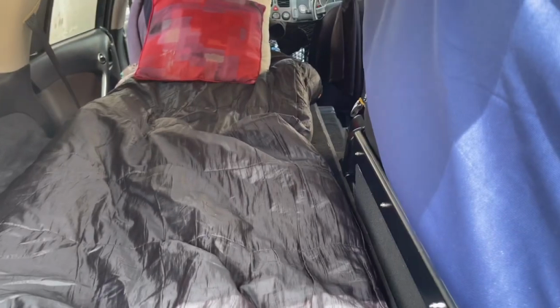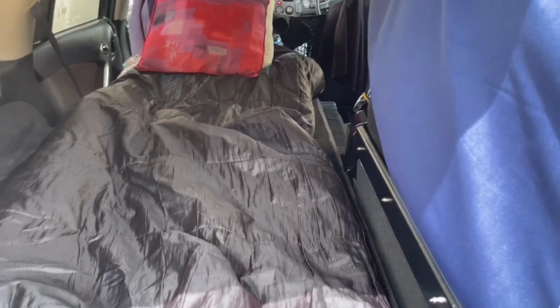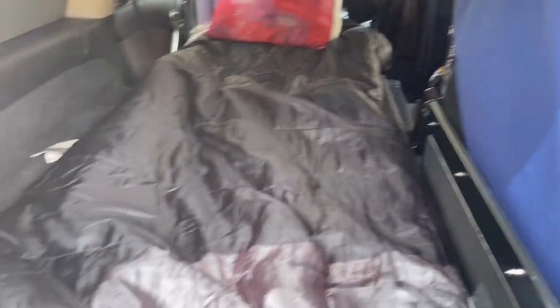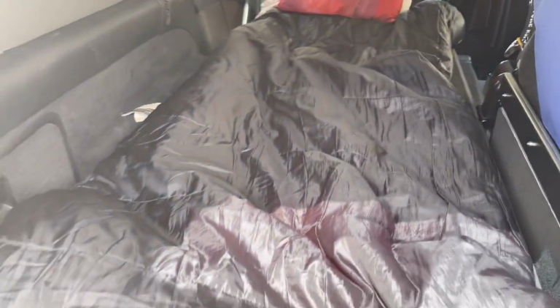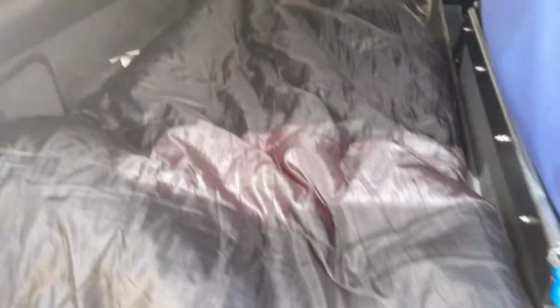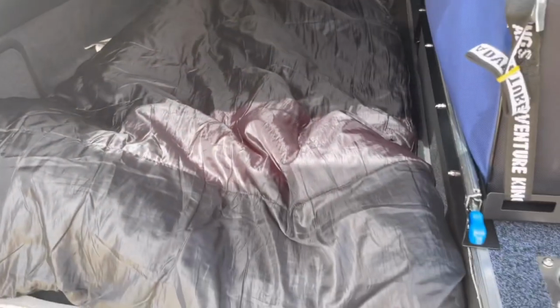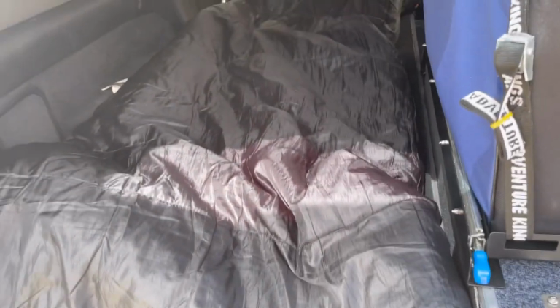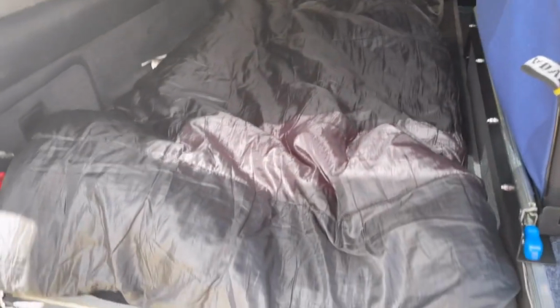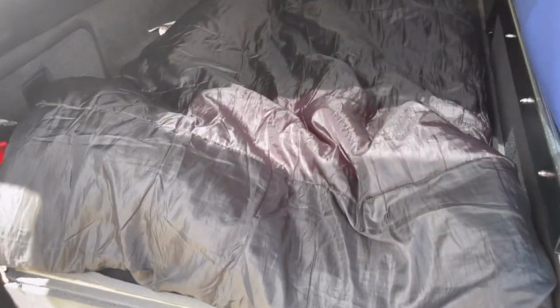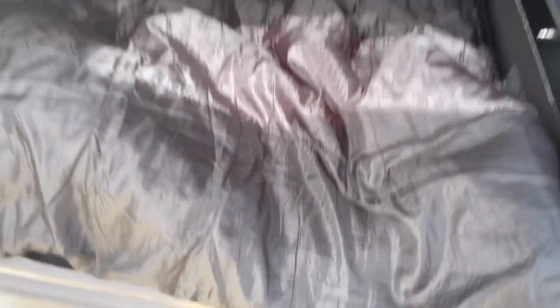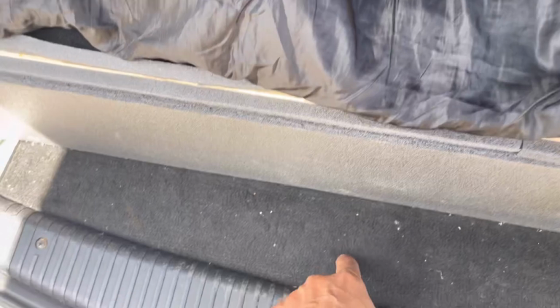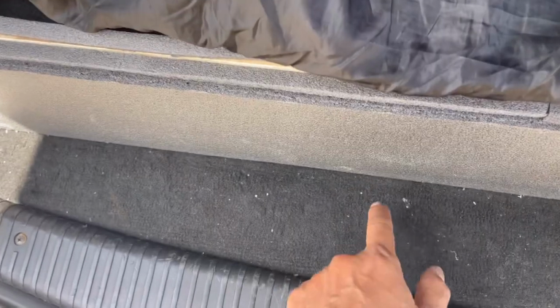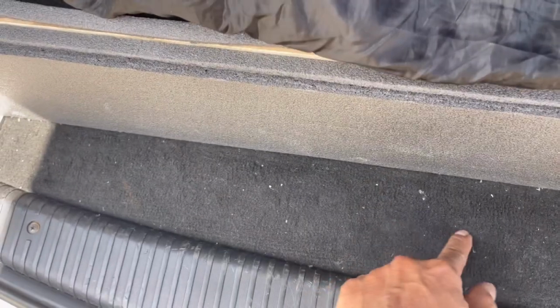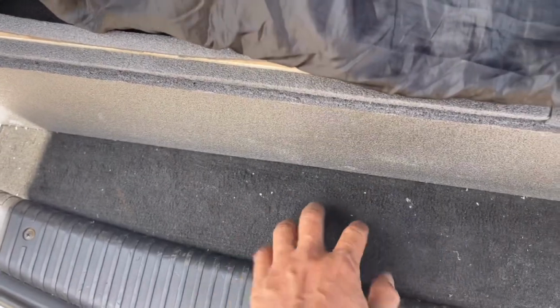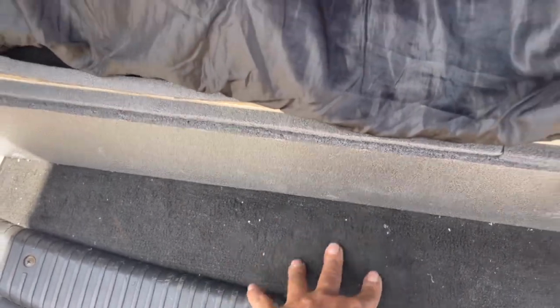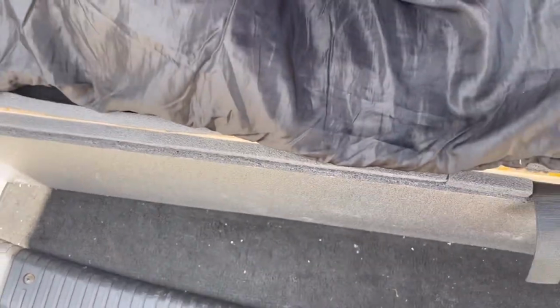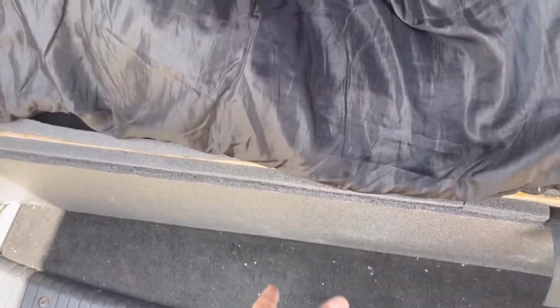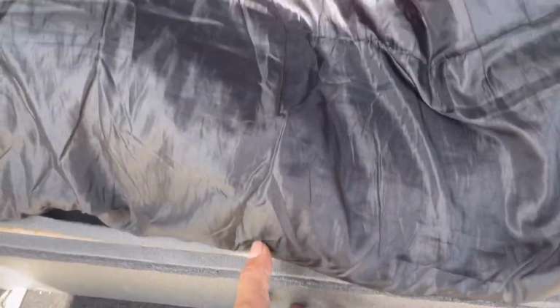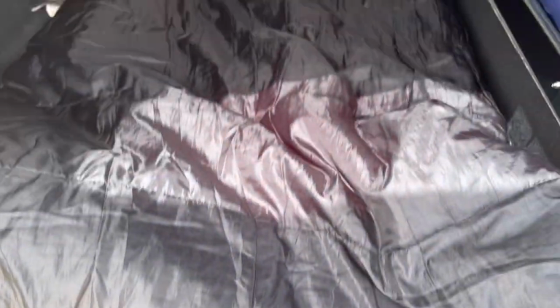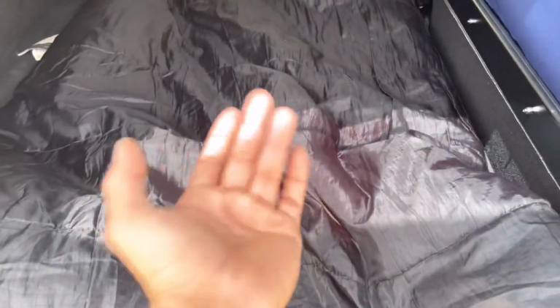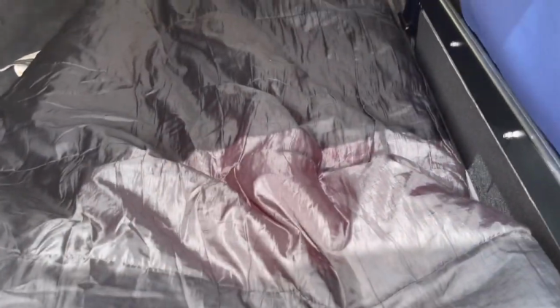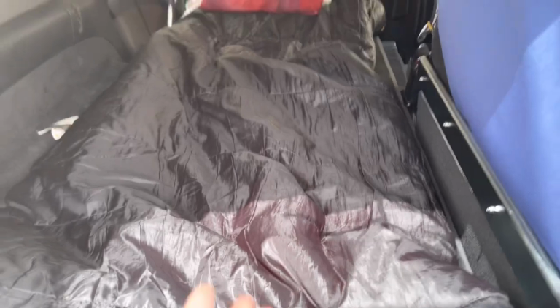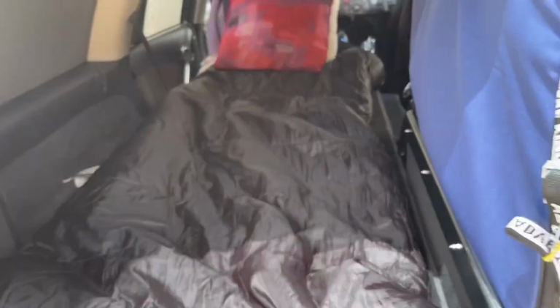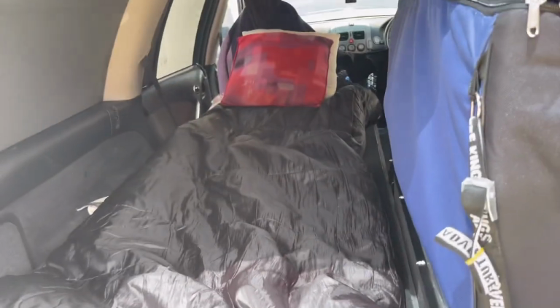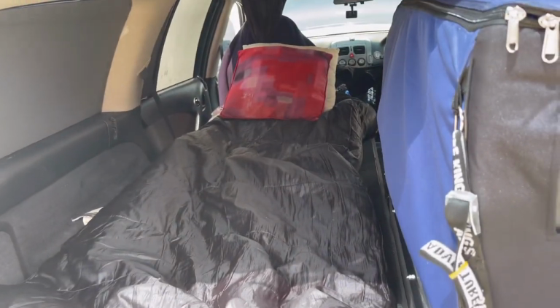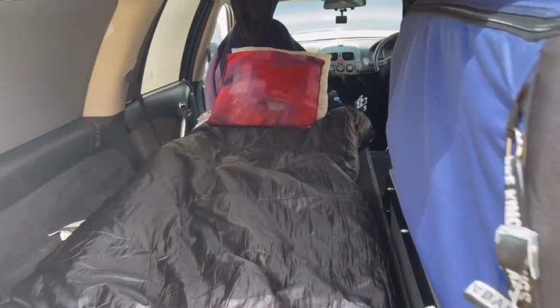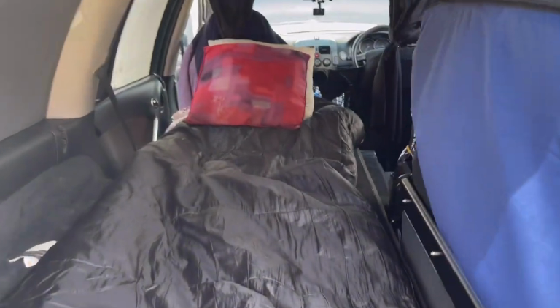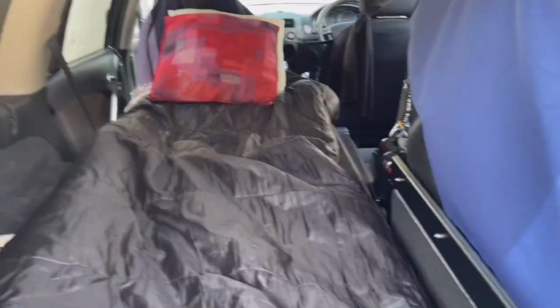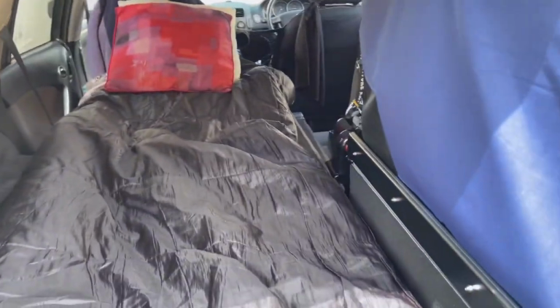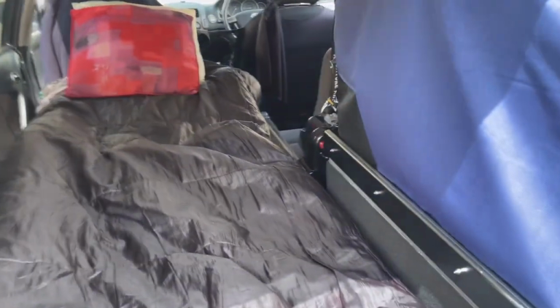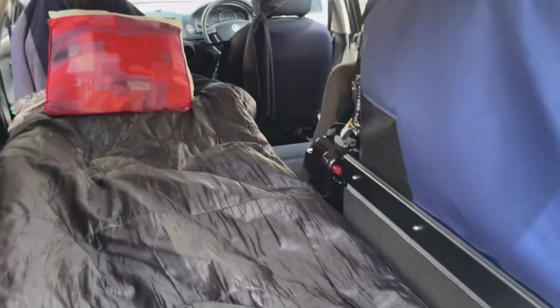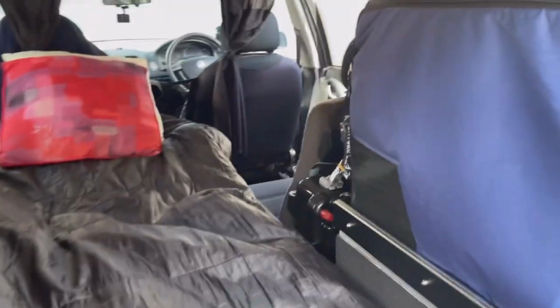This box can be removed — on the floor it's actually just sitting there. So if I need the space, I just remove it. One person can lift it up no problem.